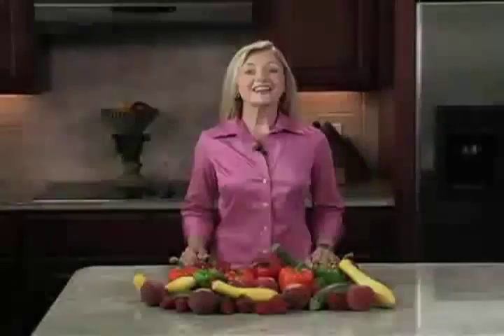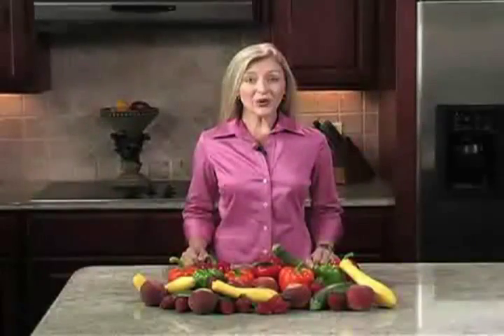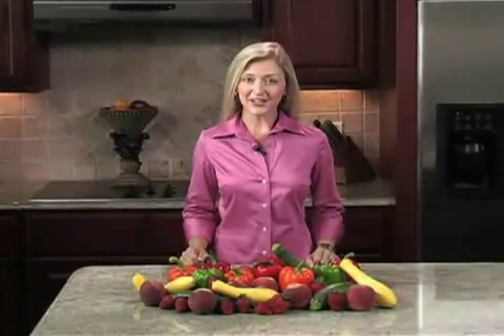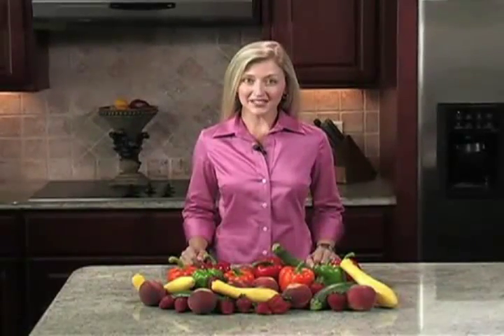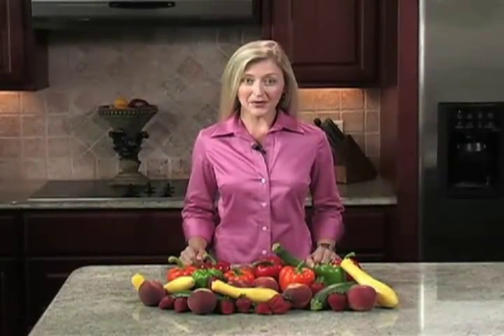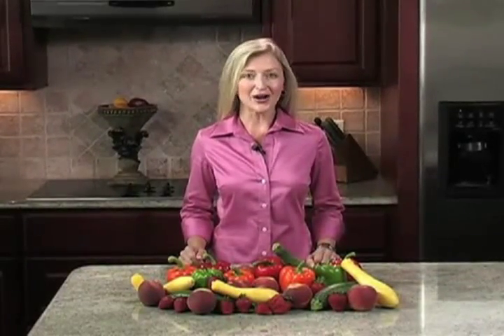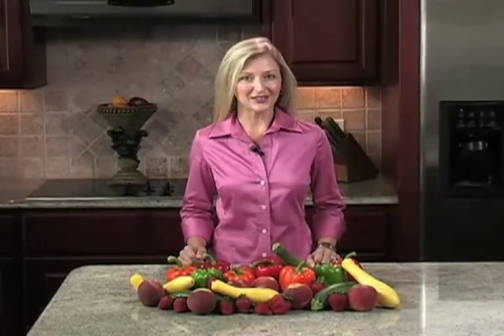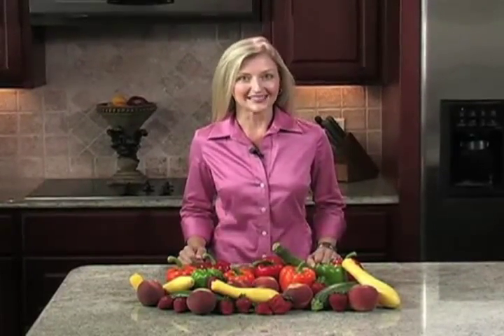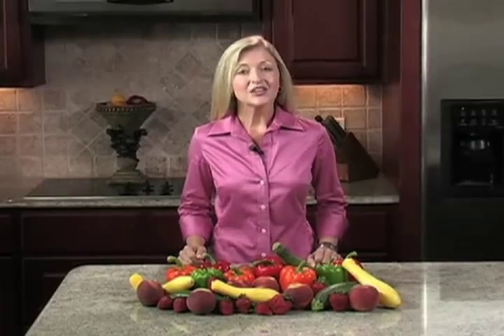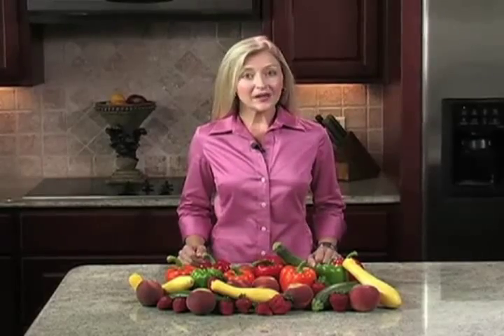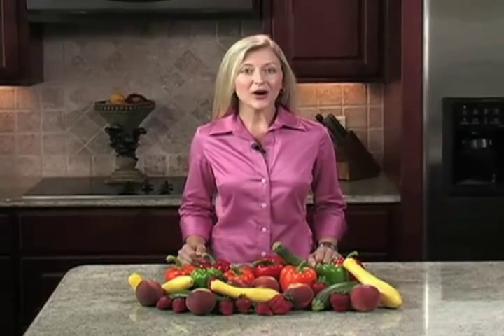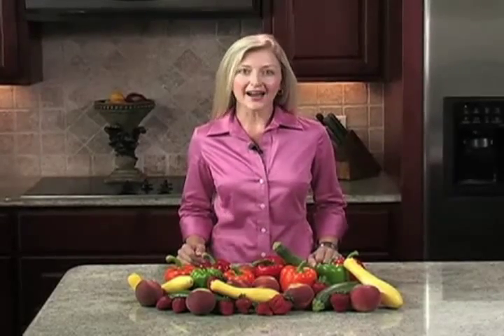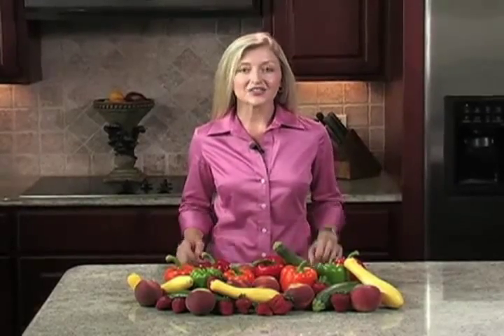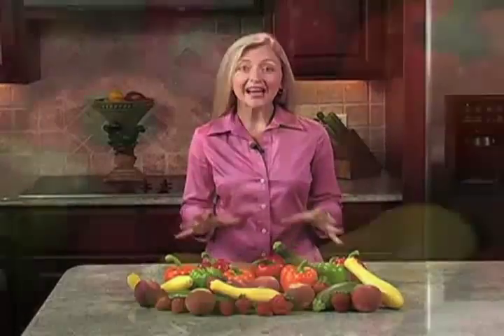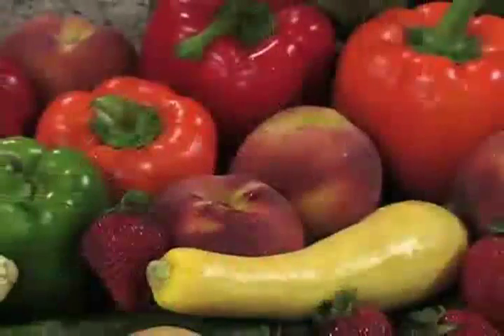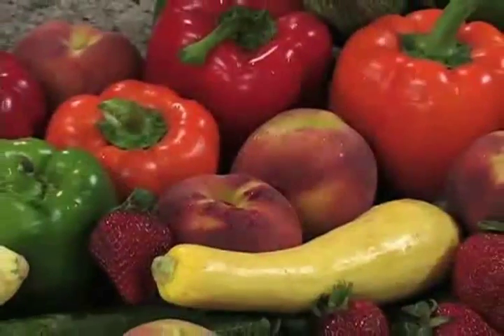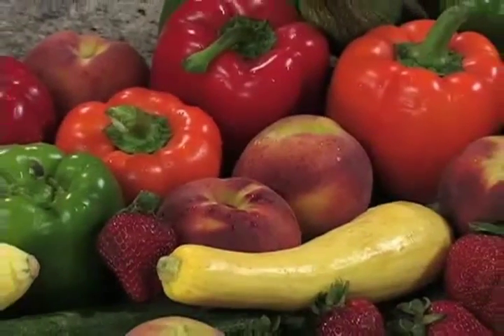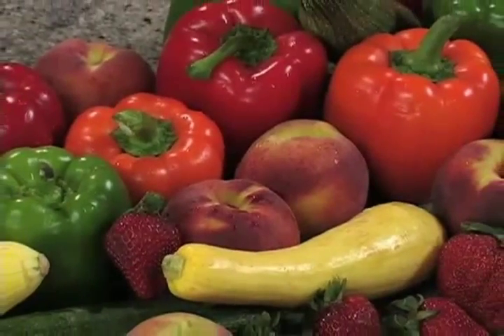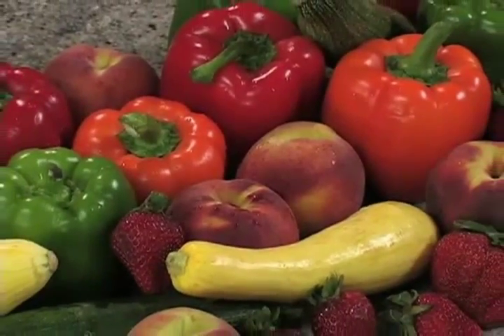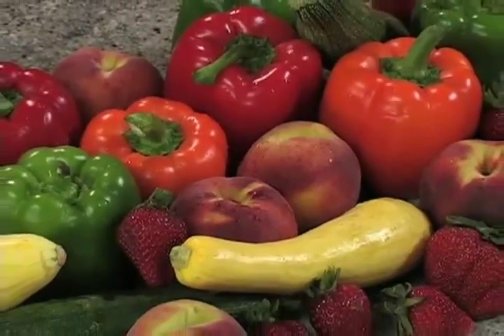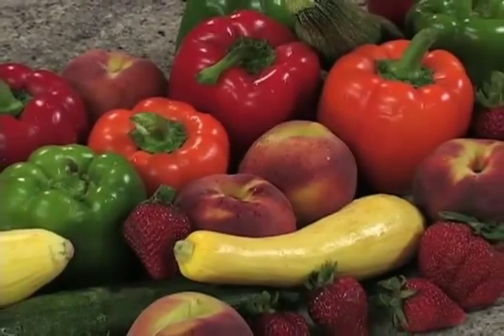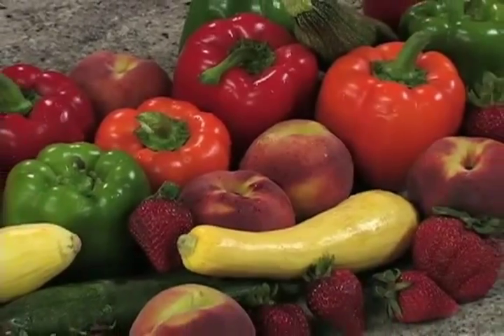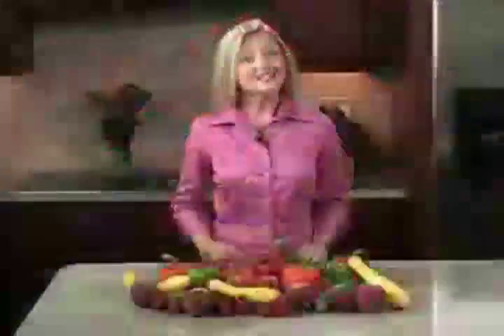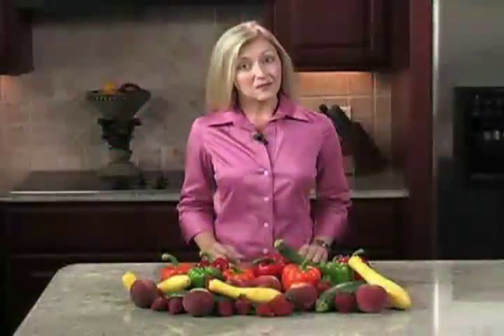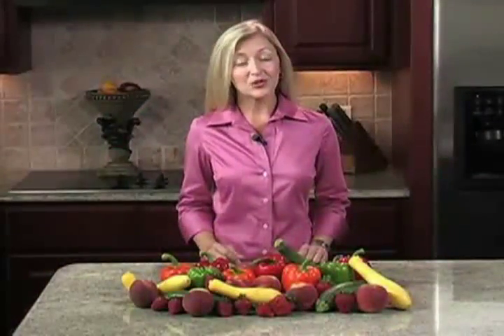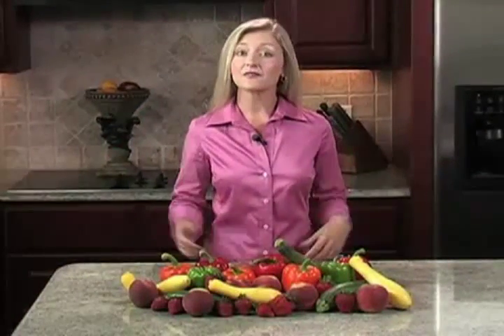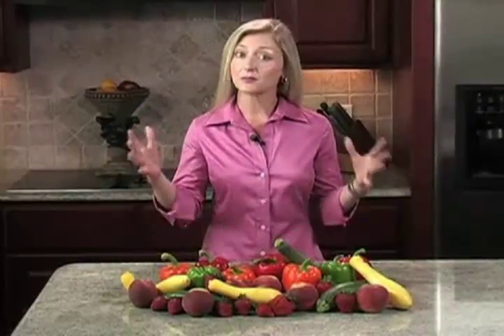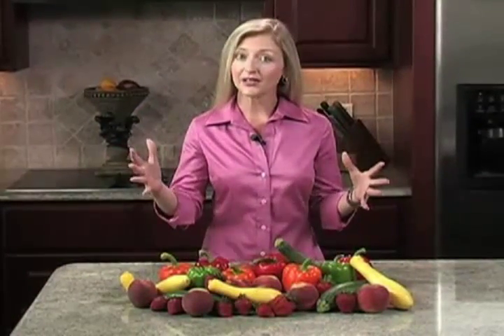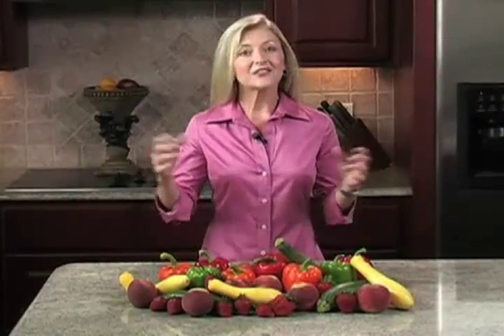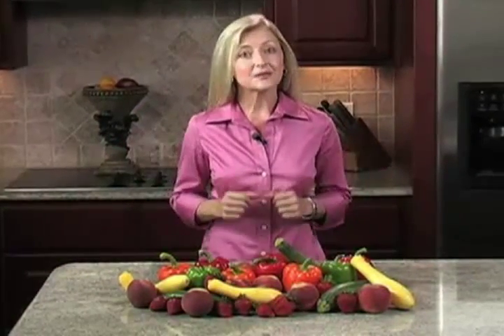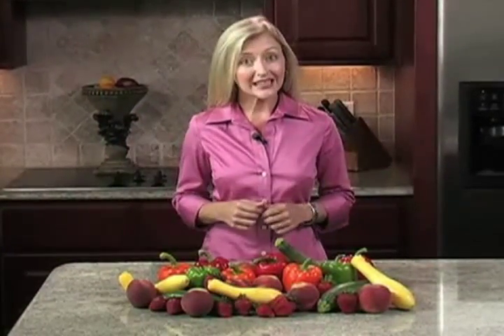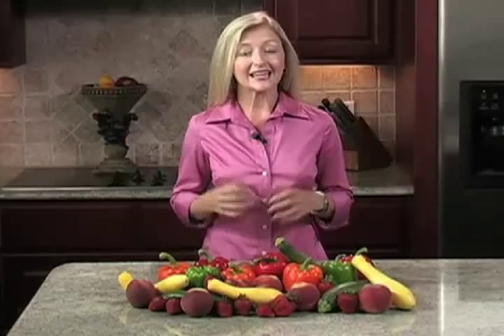Enjoy the fresh taste of summer all year long. Use Penguin Brand dry ice to flash freeze fruits and vegetables when they're at their peak of flavor. Save money when you buy foods in bulk and freeze them quickly.